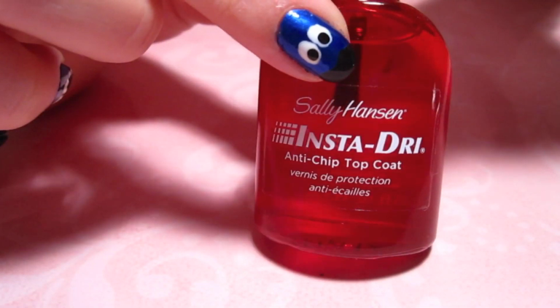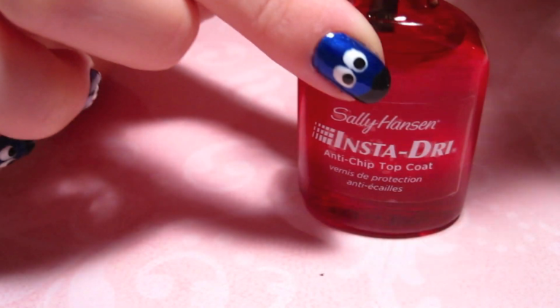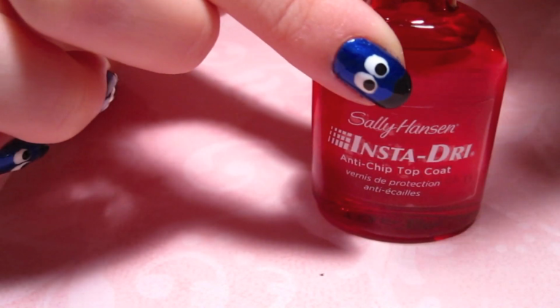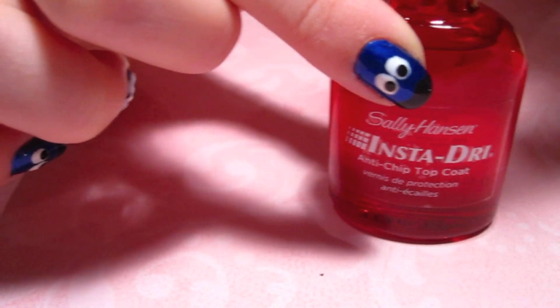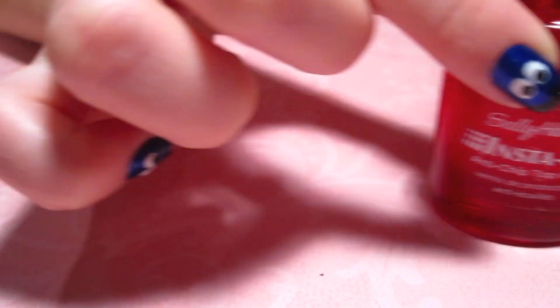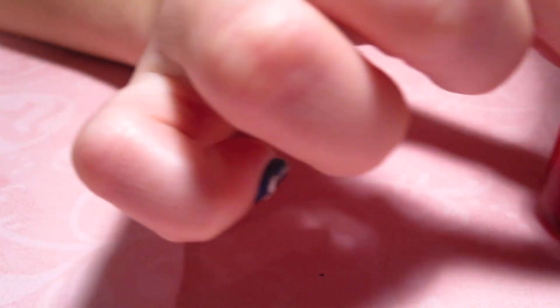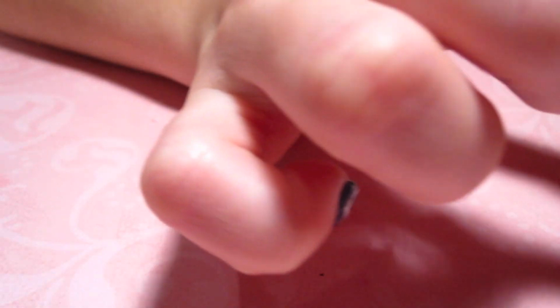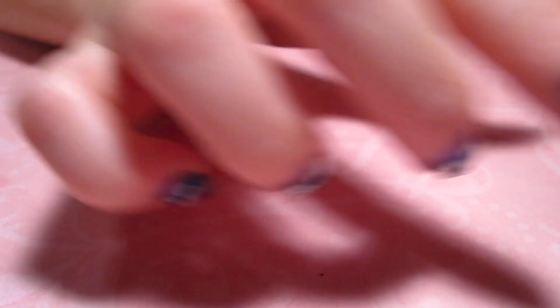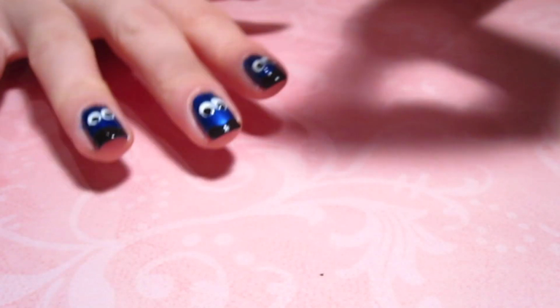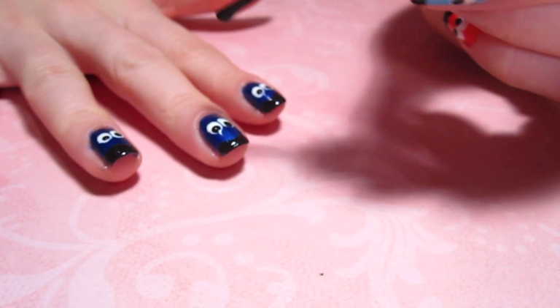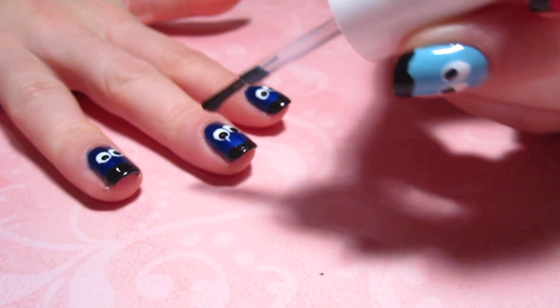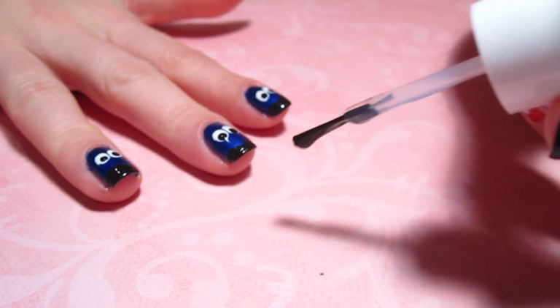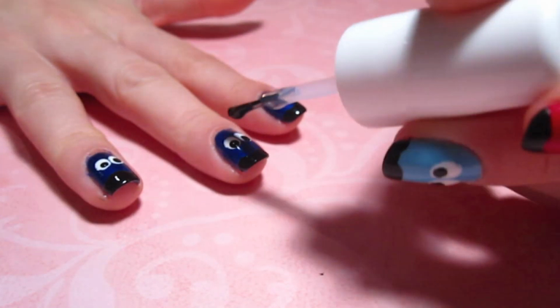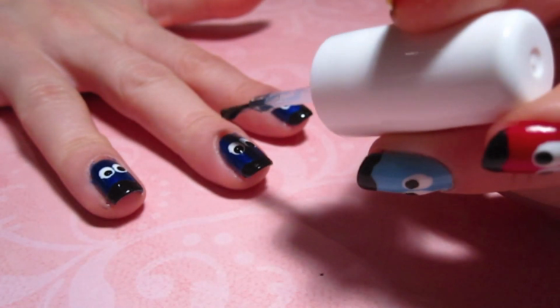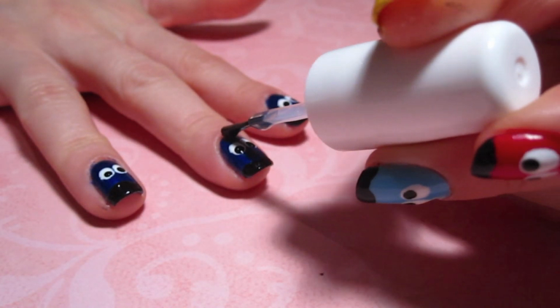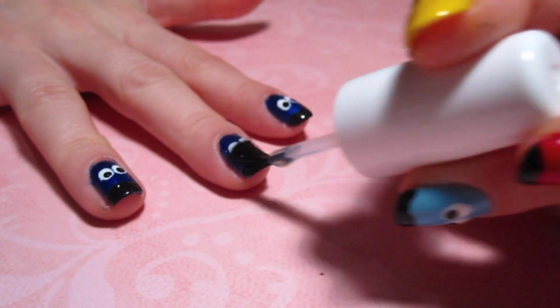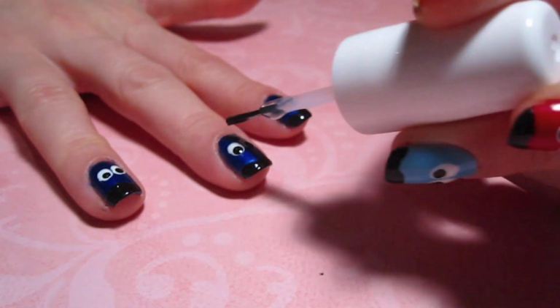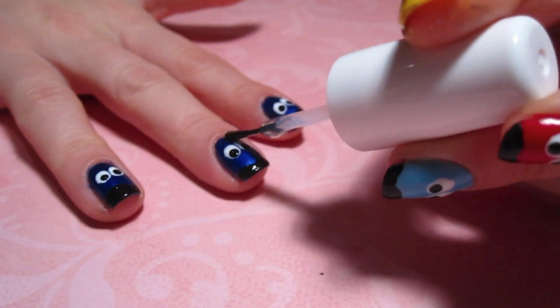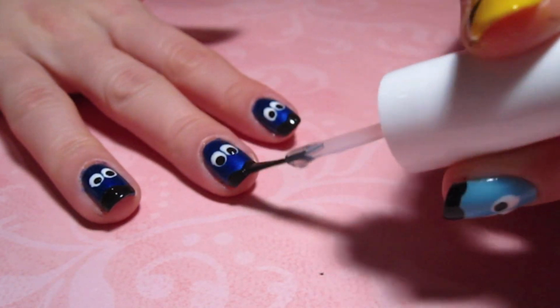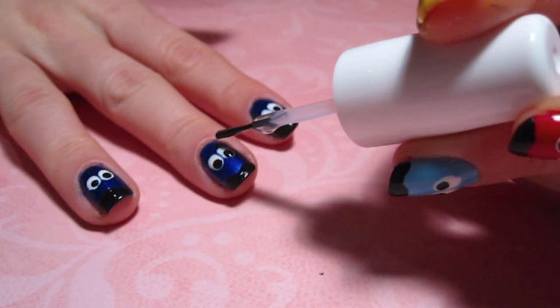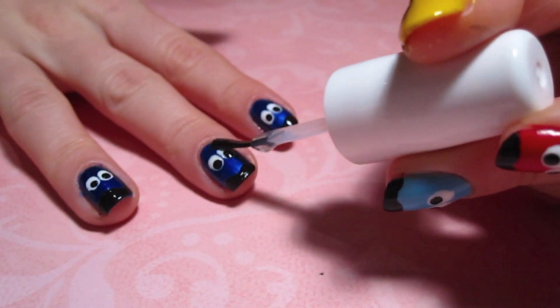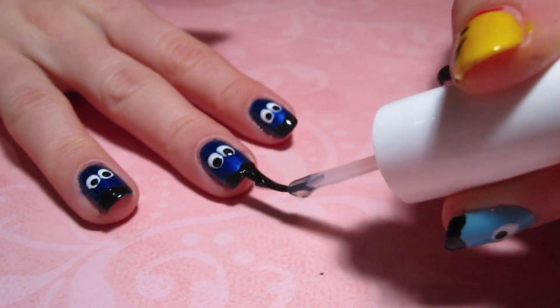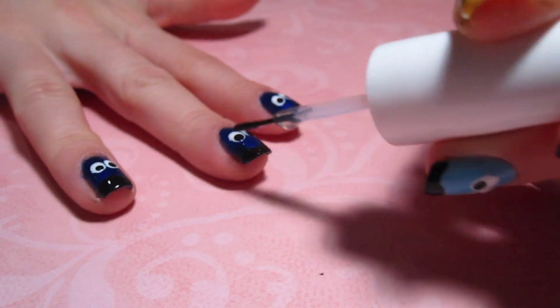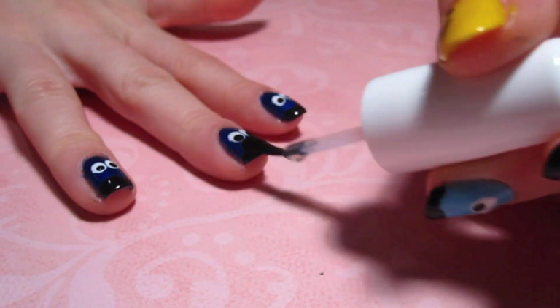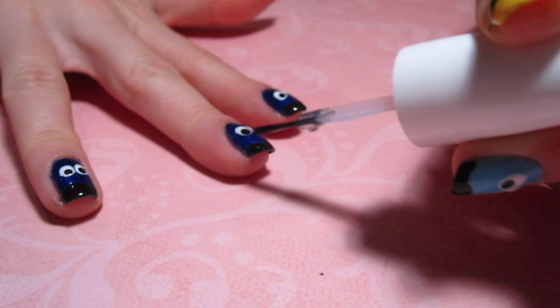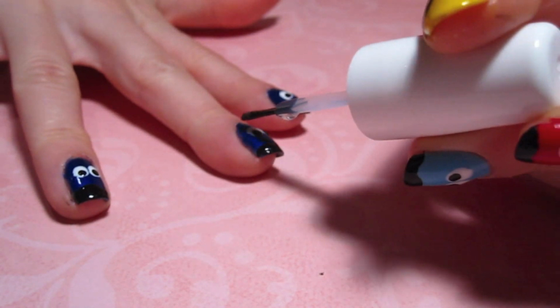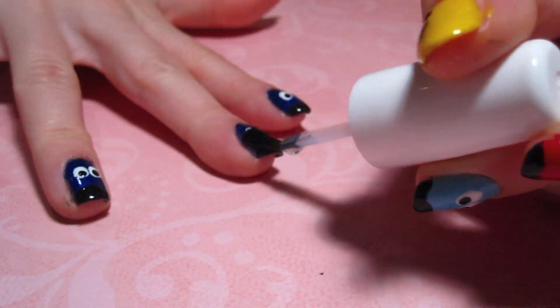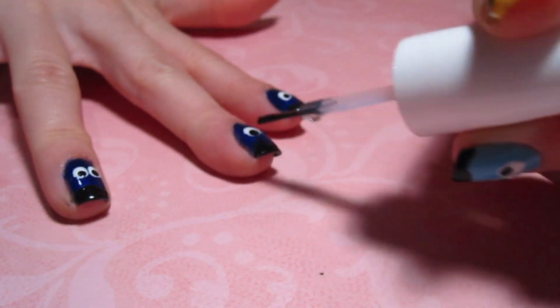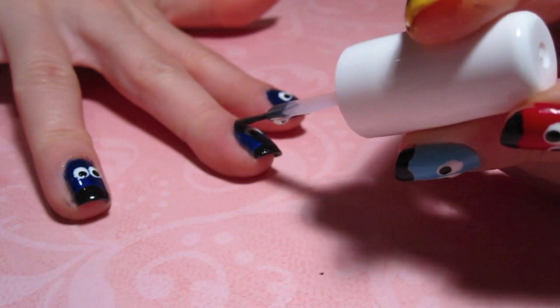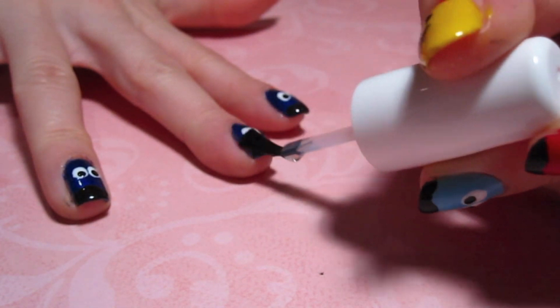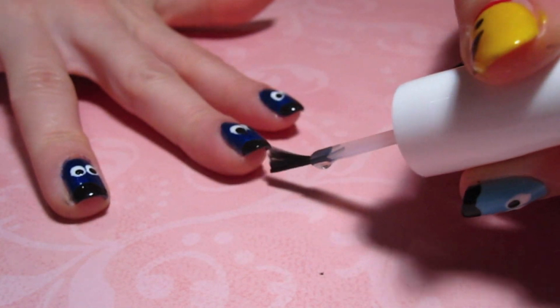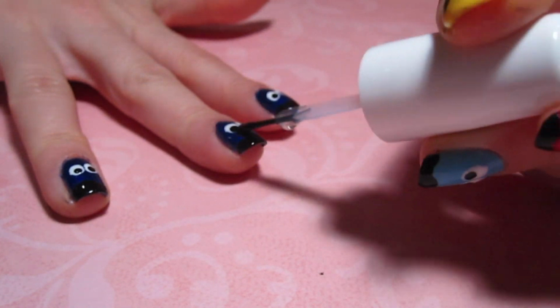Don't forget to add a top coat to protect your design. This is my new favorite top coat — it's Sally Hansen Insta-Dry. It dries my nails so quickly and leaves them so shiny.